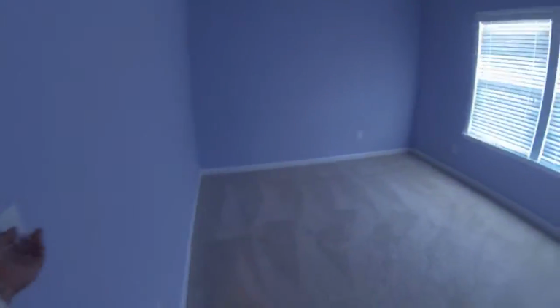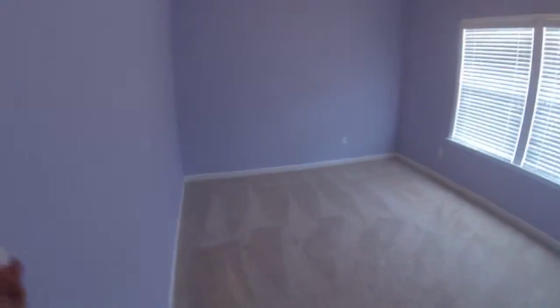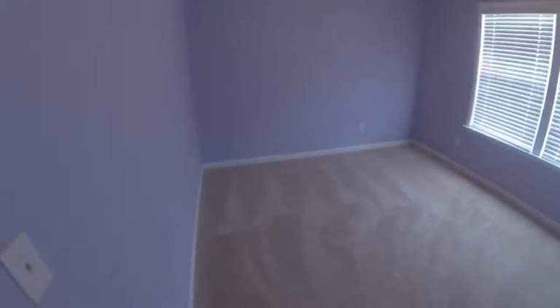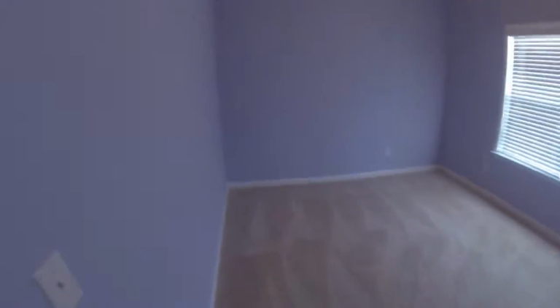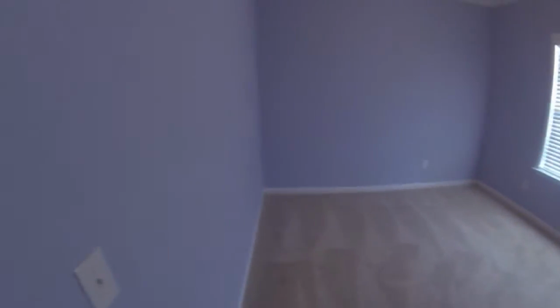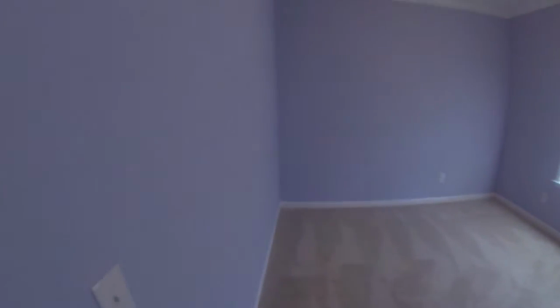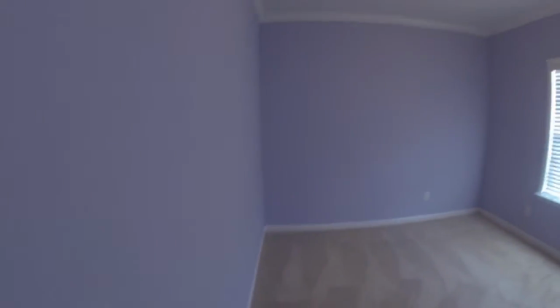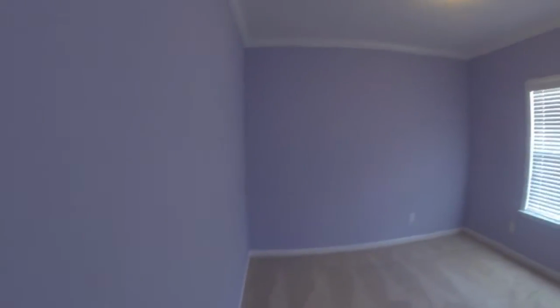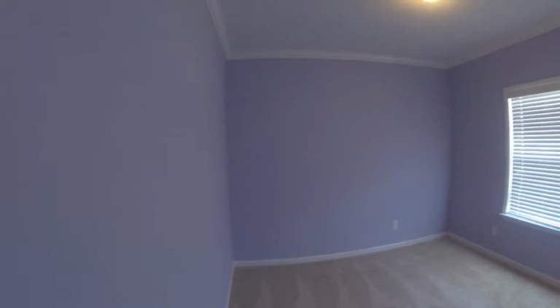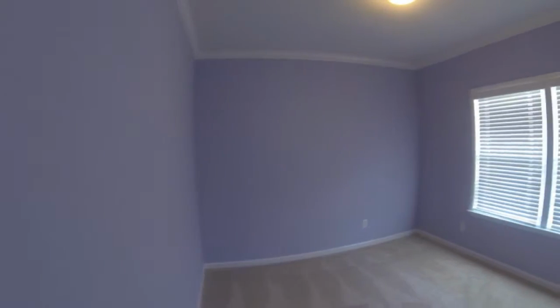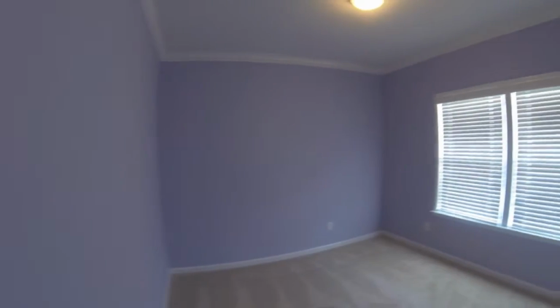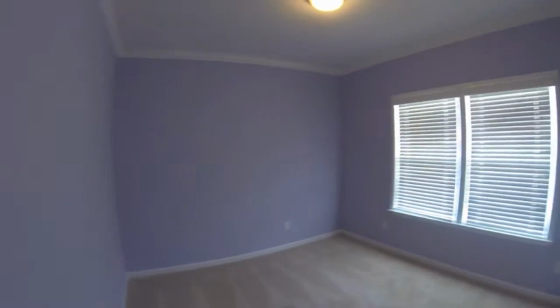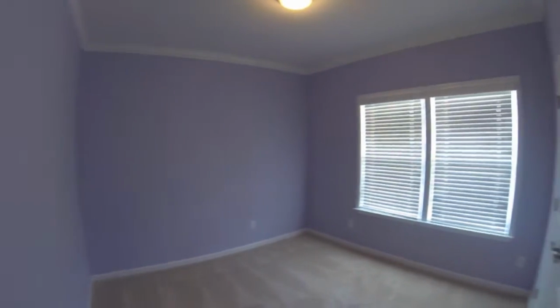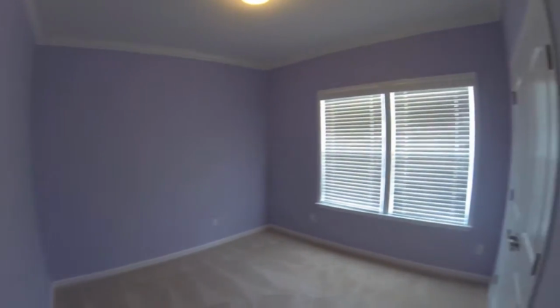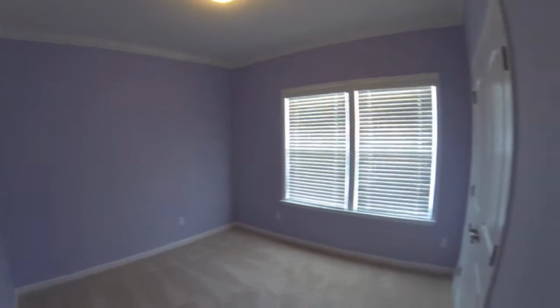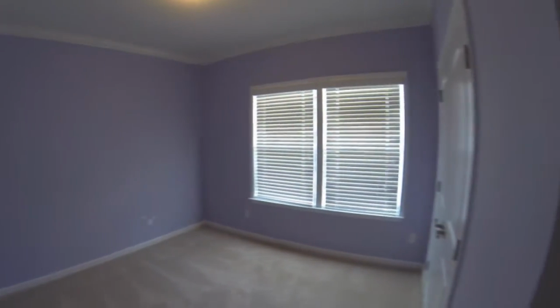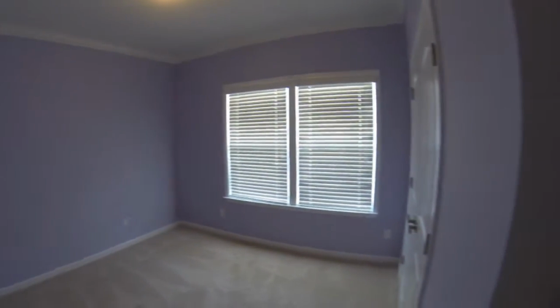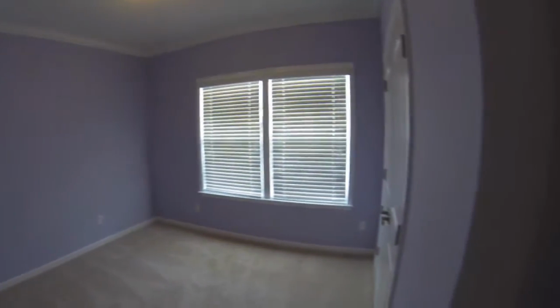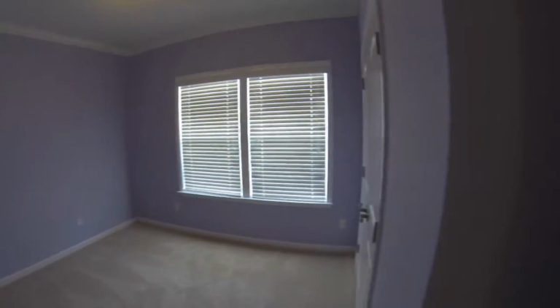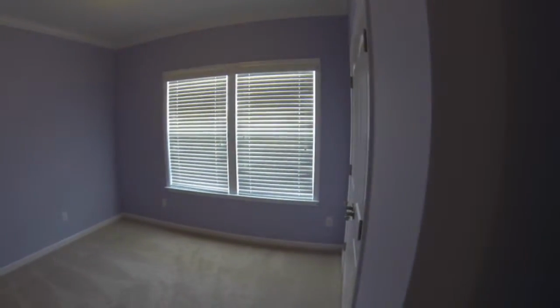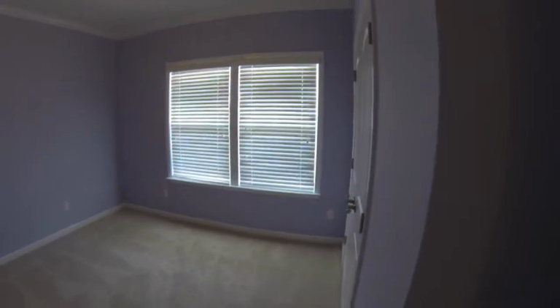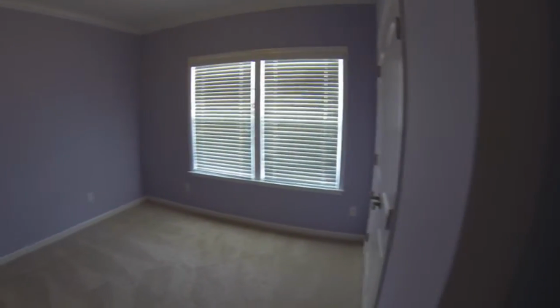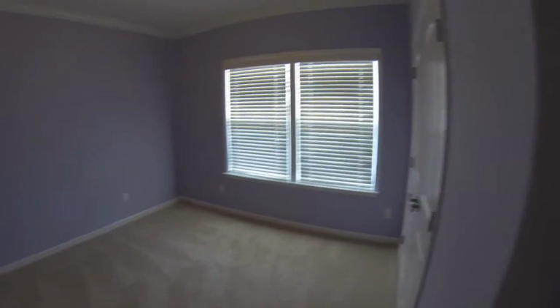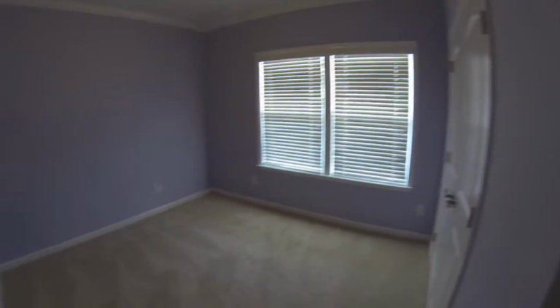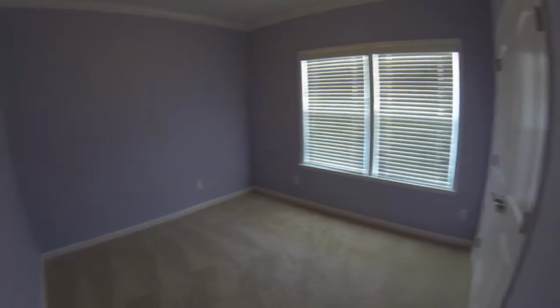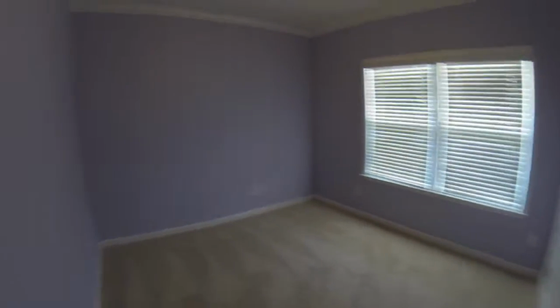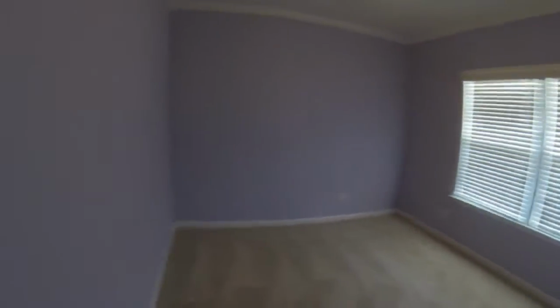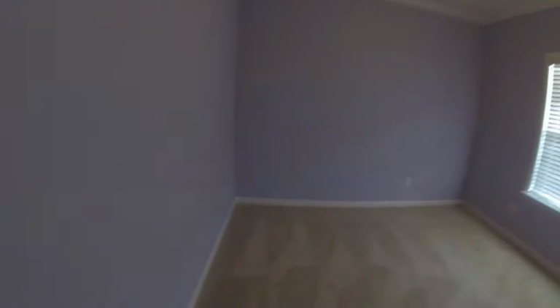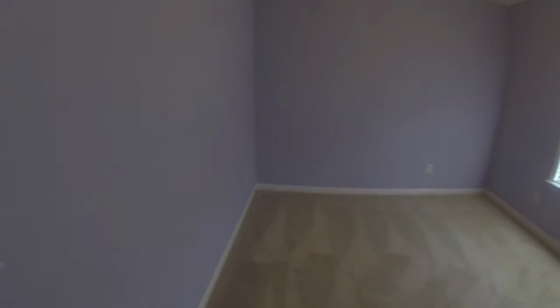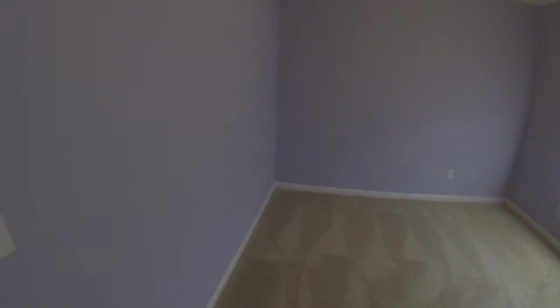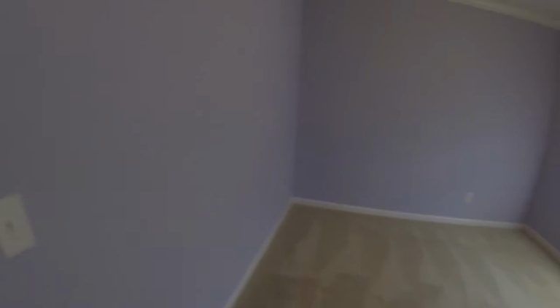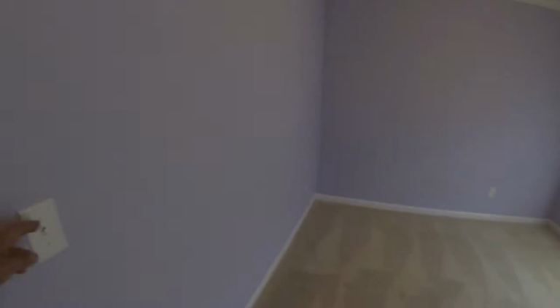No furniture in this room yet, but it is painted. Waiting for mom and dad's bedroom set. Lavender — very nice.